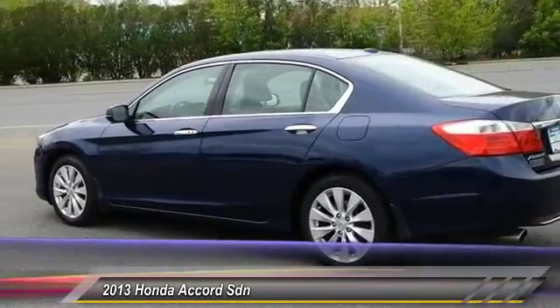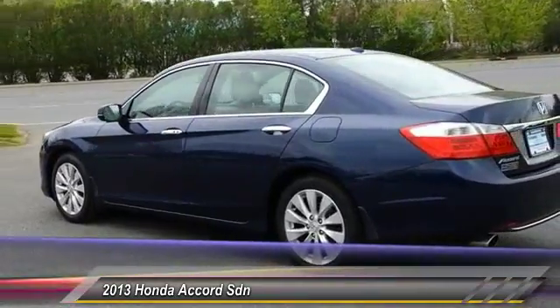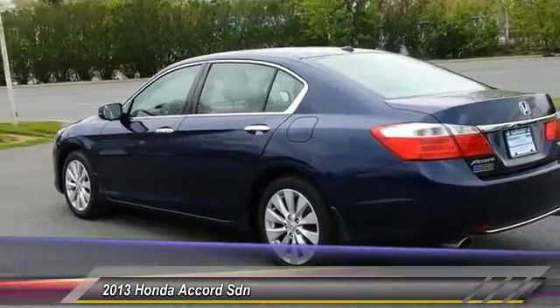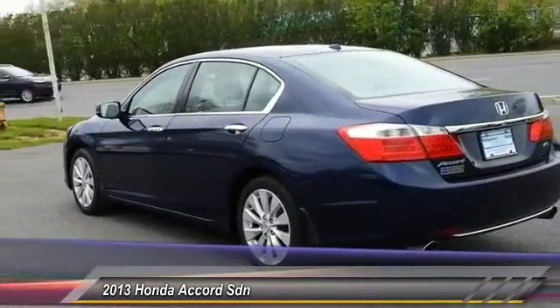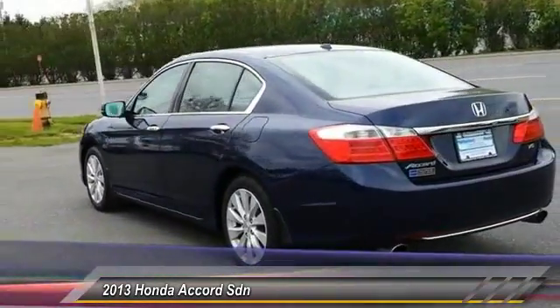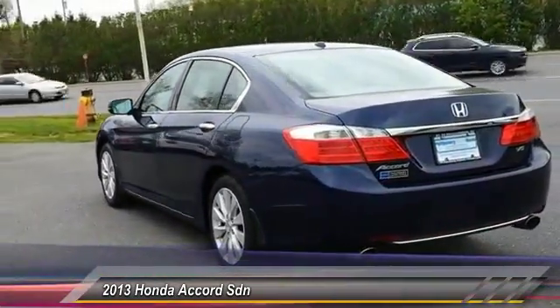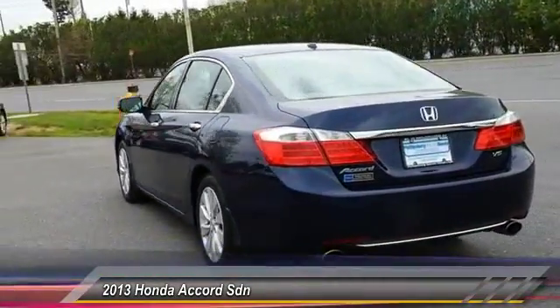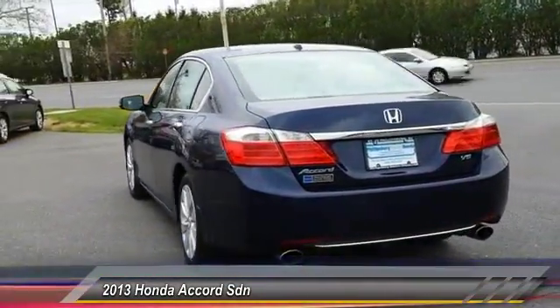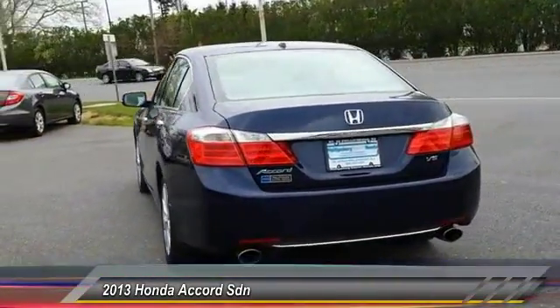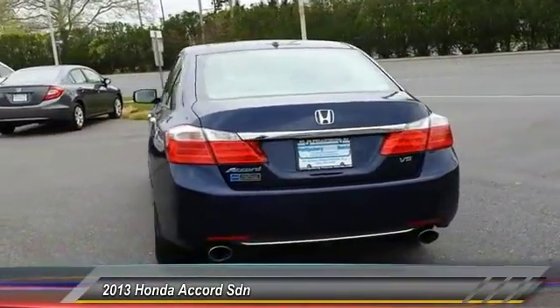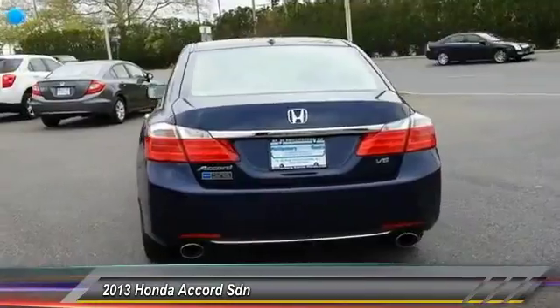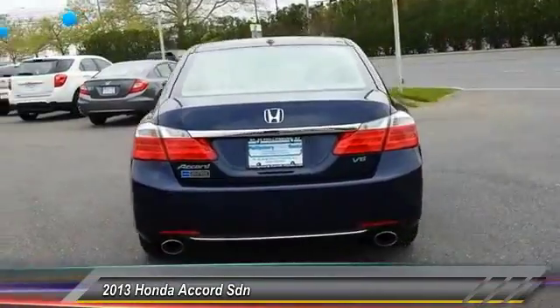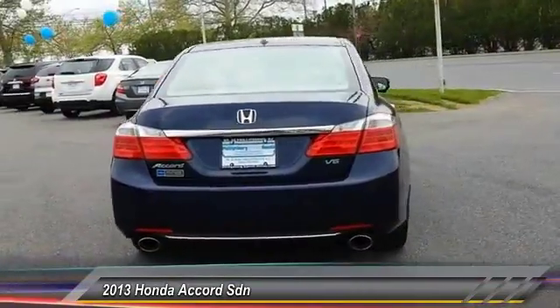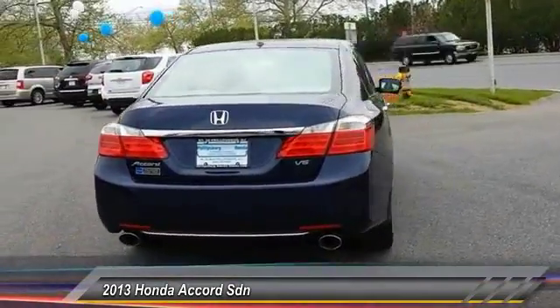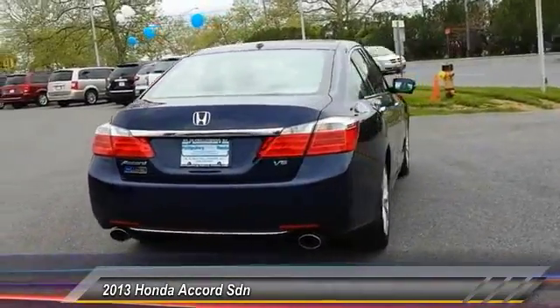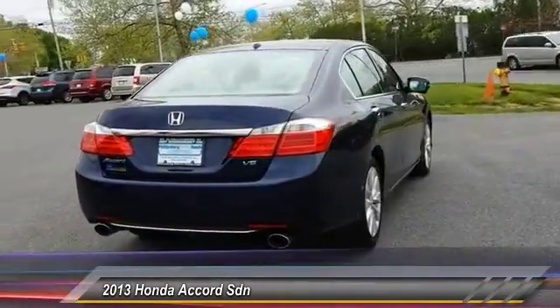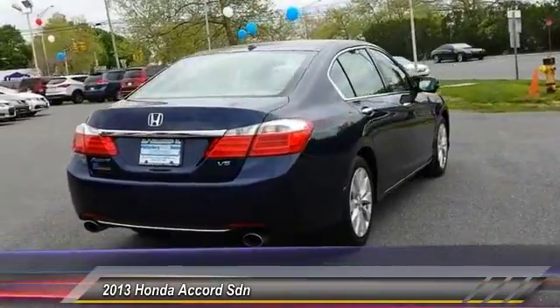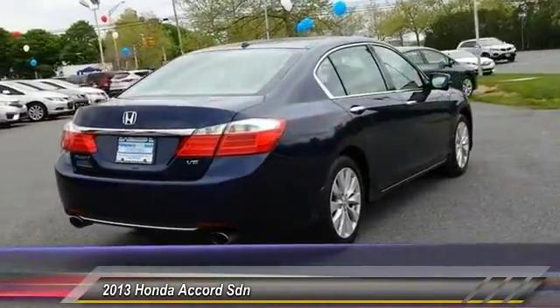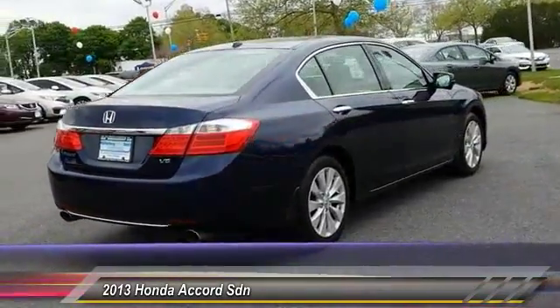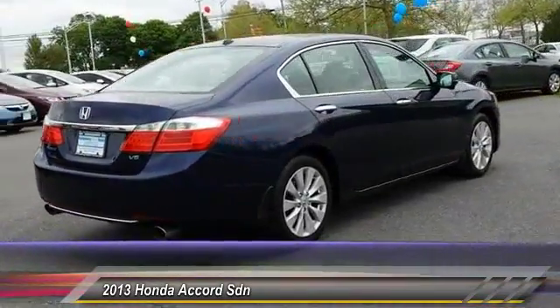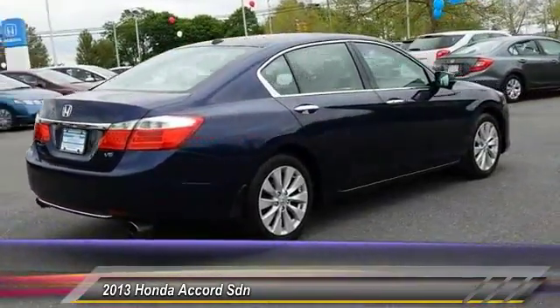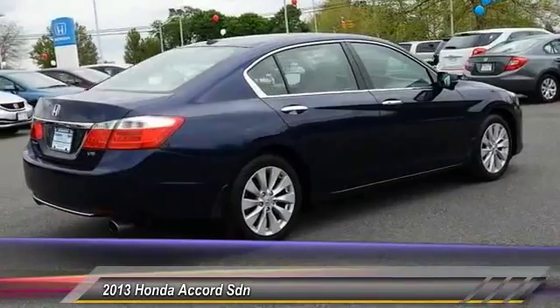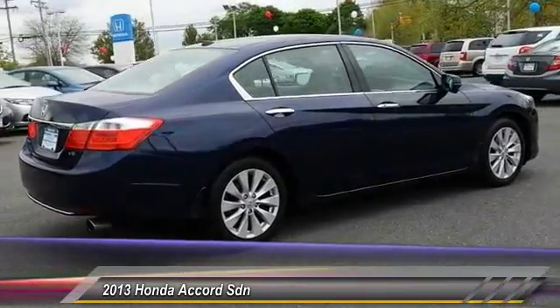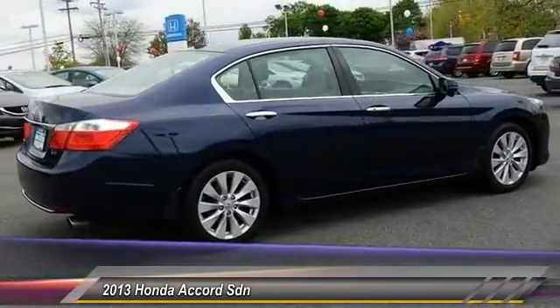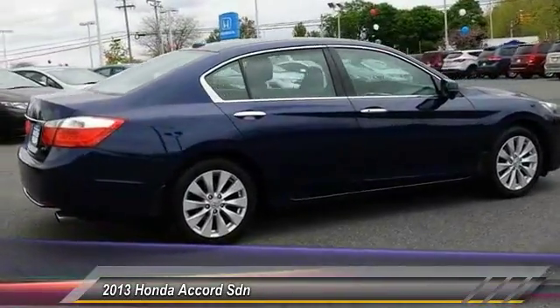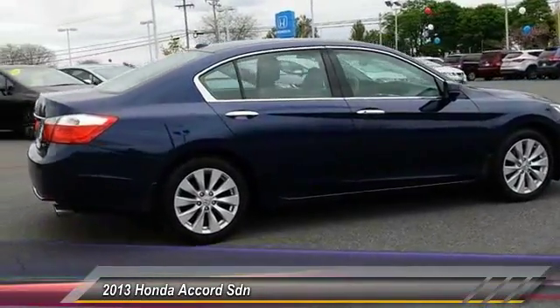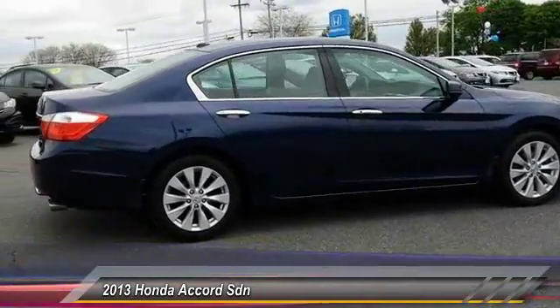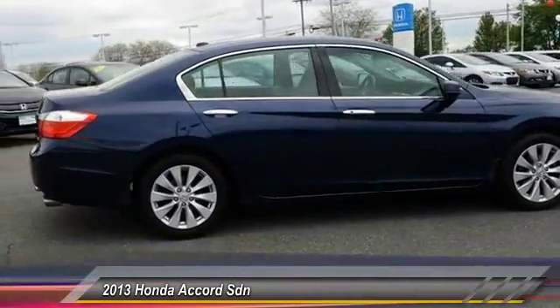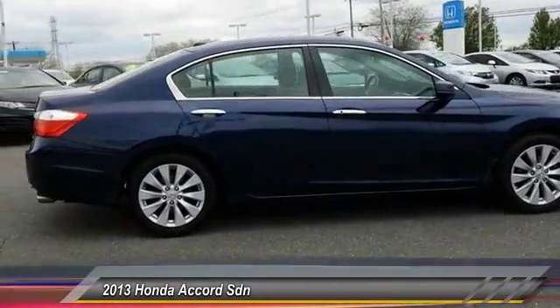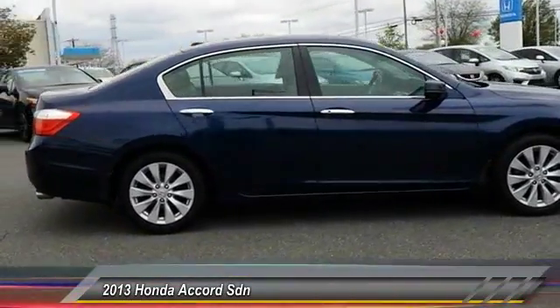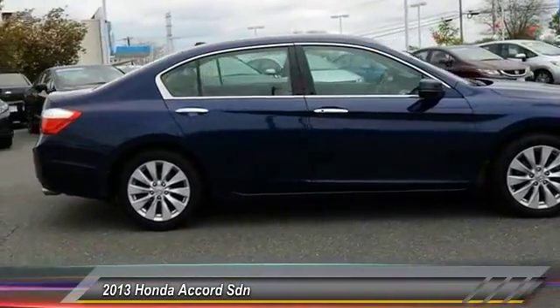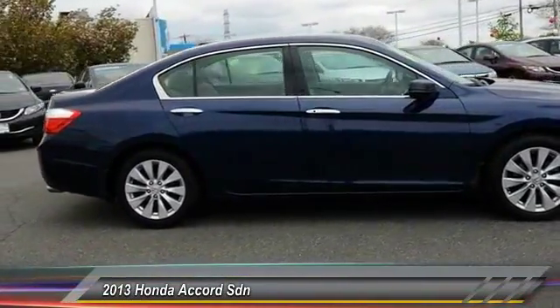Here are some of this vehicle's great options: keyless entry, traction control, lane departure warning, anti-lock braking system, stability control, steering wheel audio control, backup camera, power passenger seat, moonroof, Bluetooth.